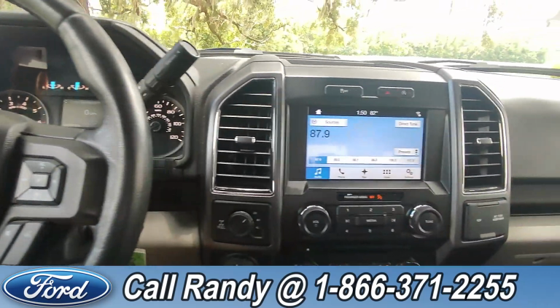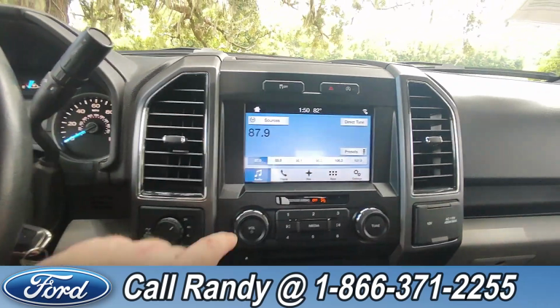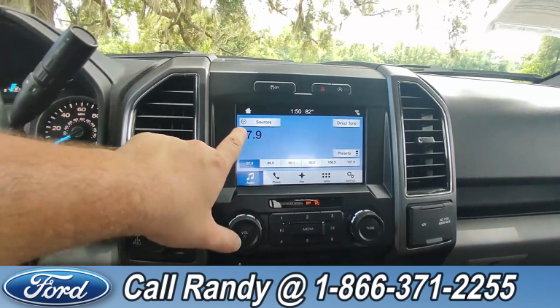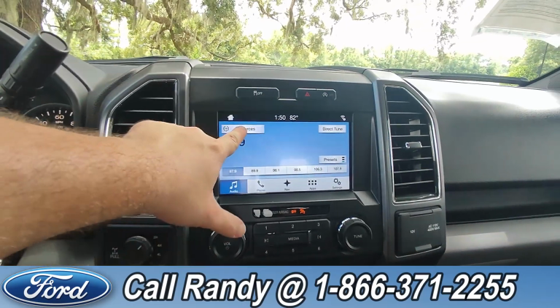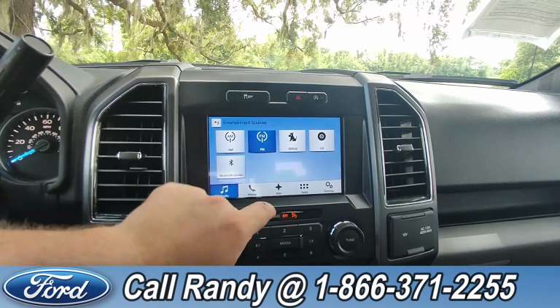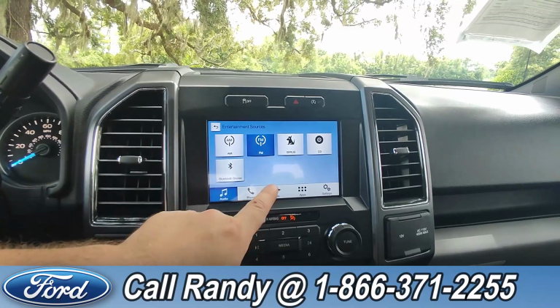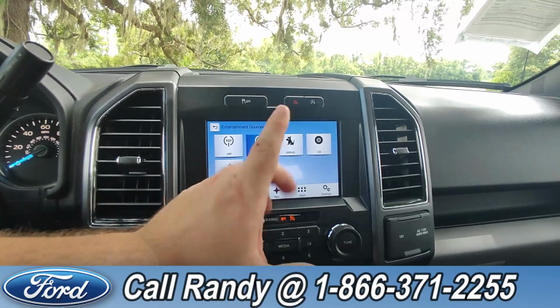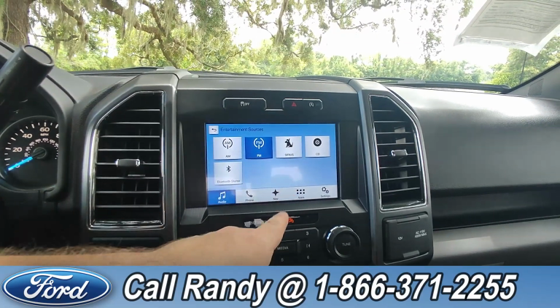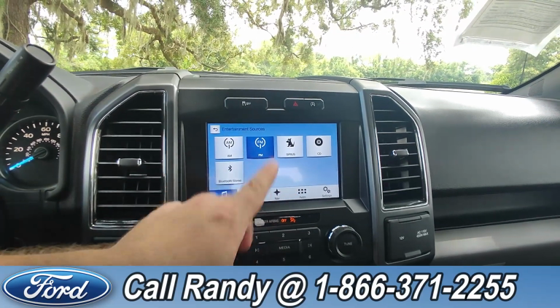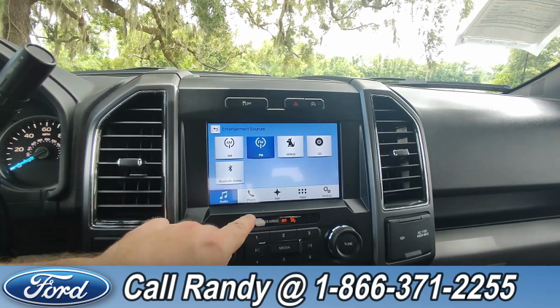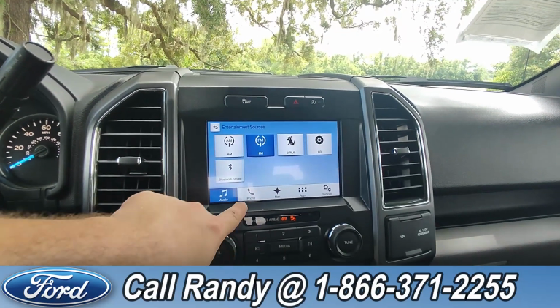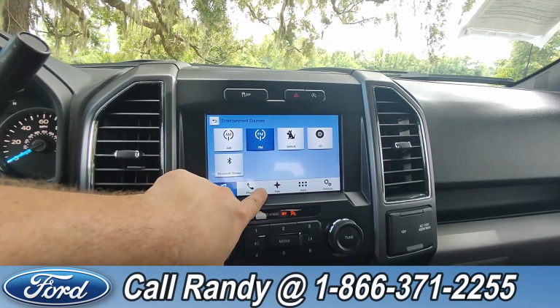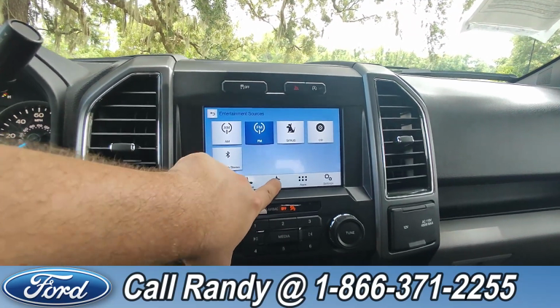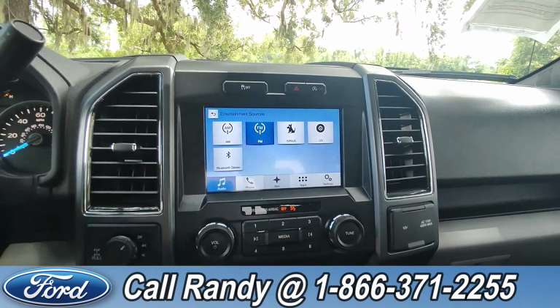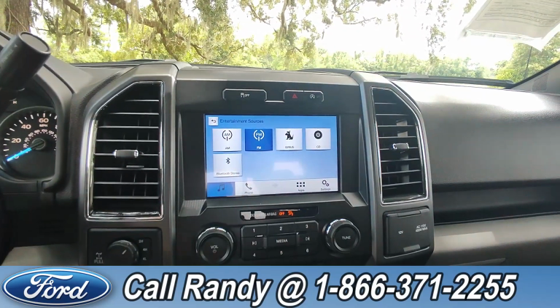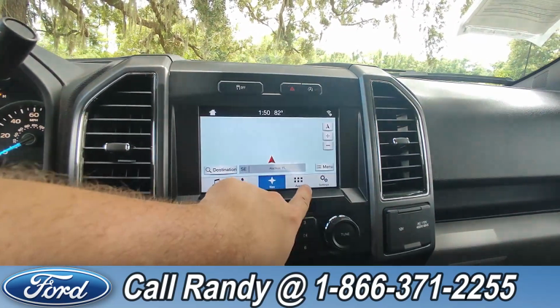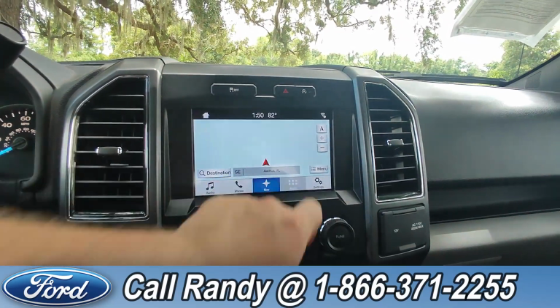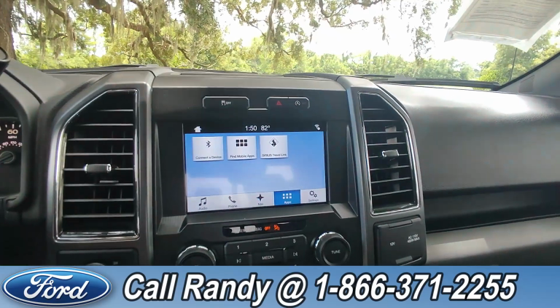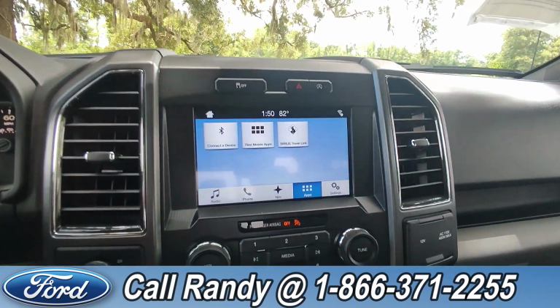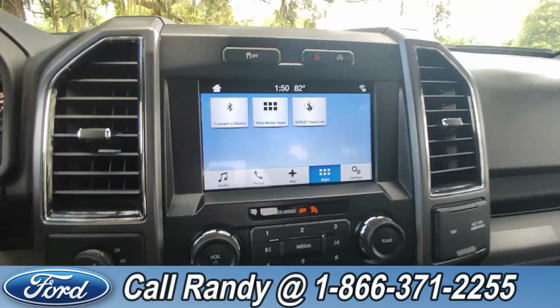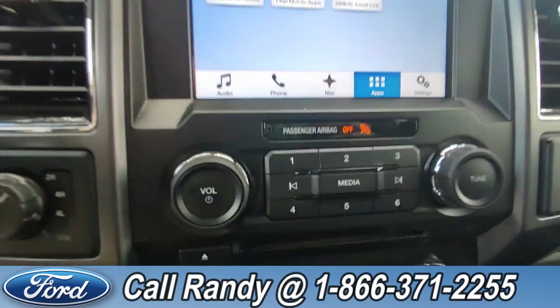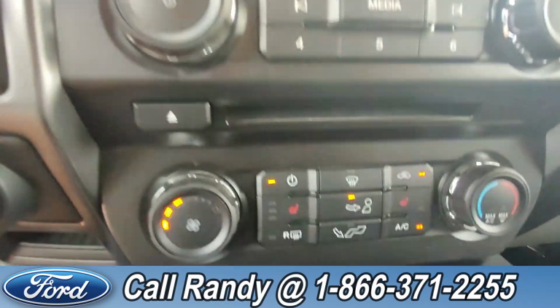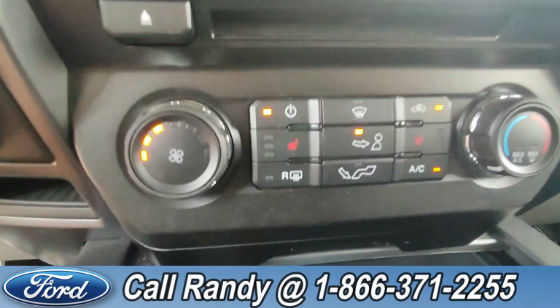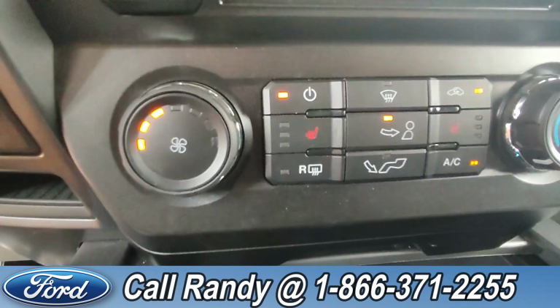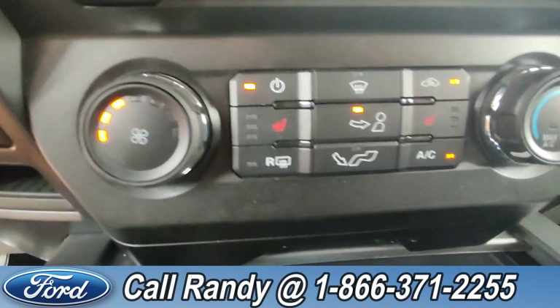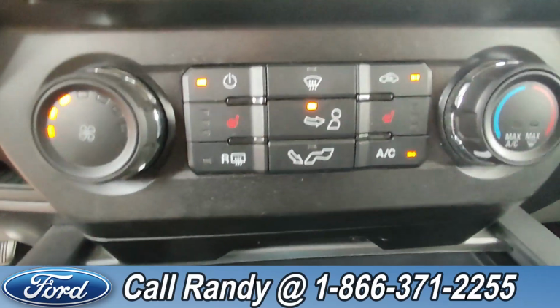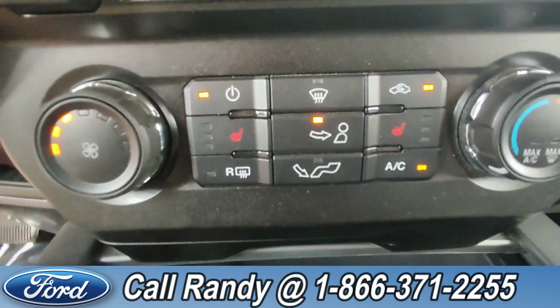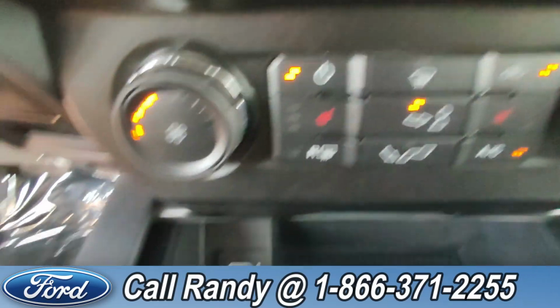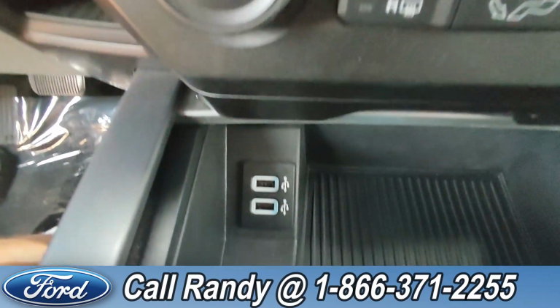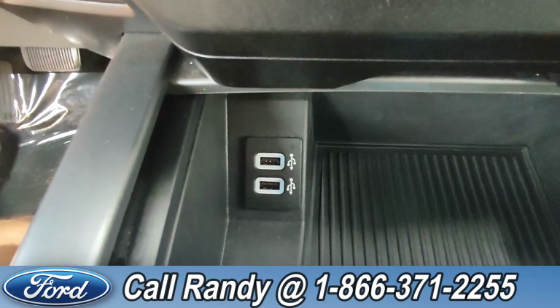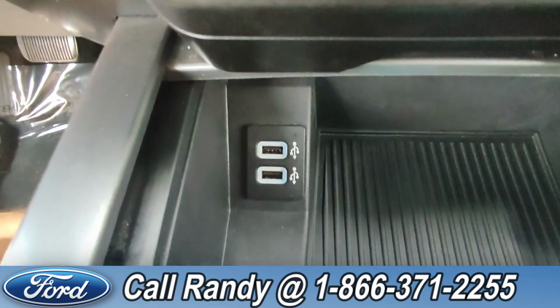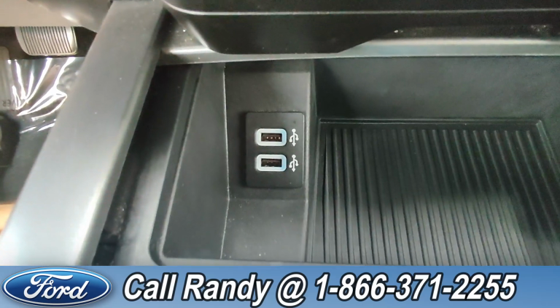Going over to the dash, it is a touchscreen with AM/FM radio, Sirius XM, CD player, and Bluetooth — not to mention navigation and access to other apps. Down here you have heated seats on either side and two USB ports.